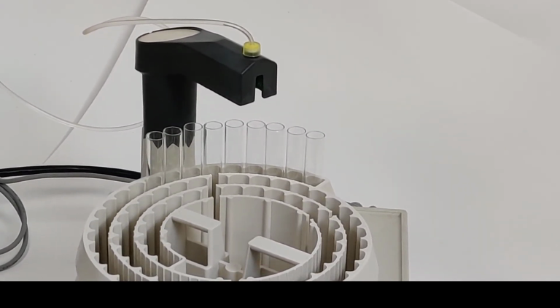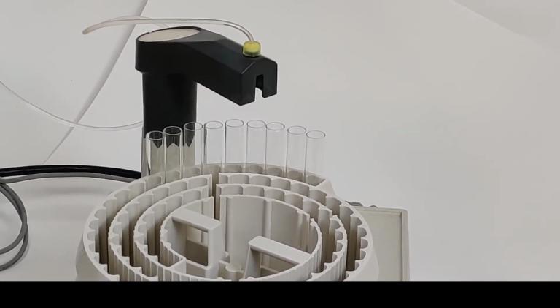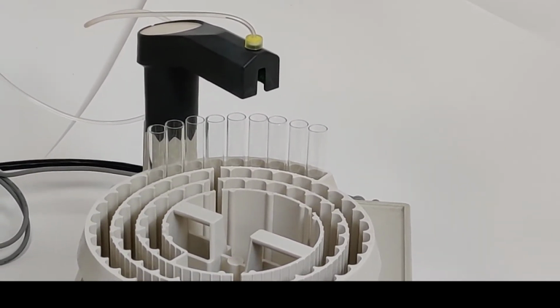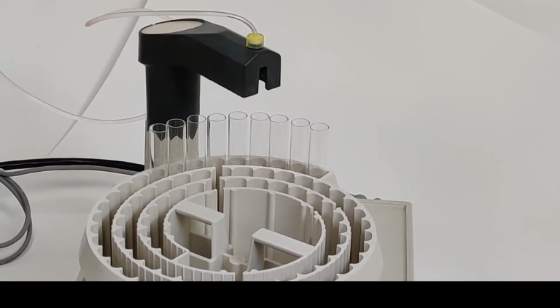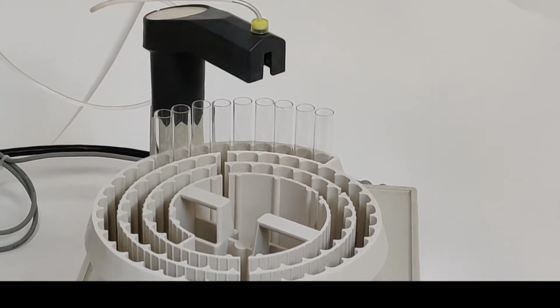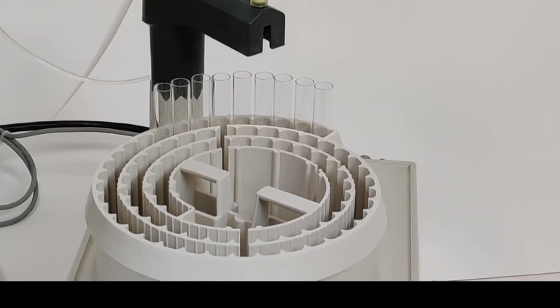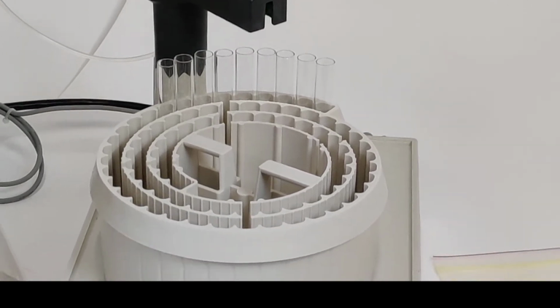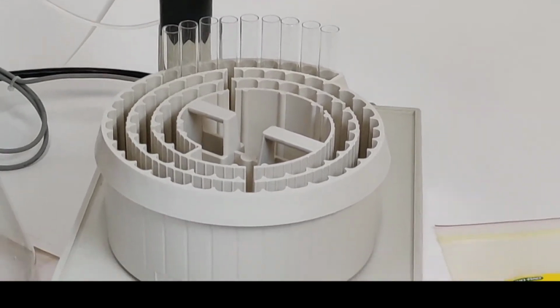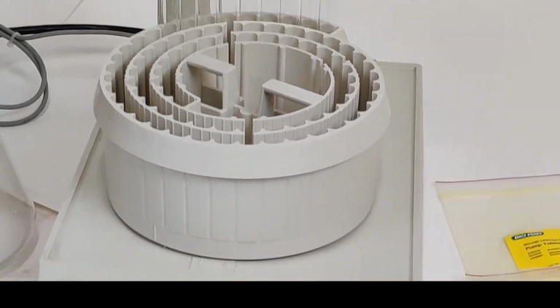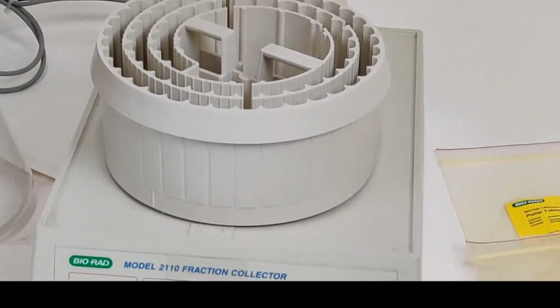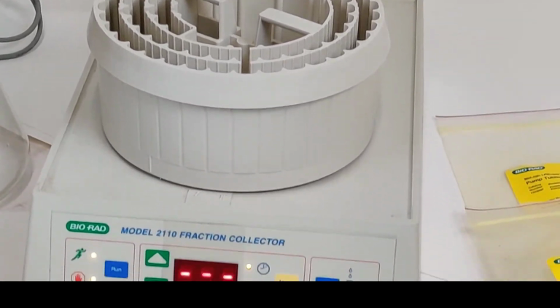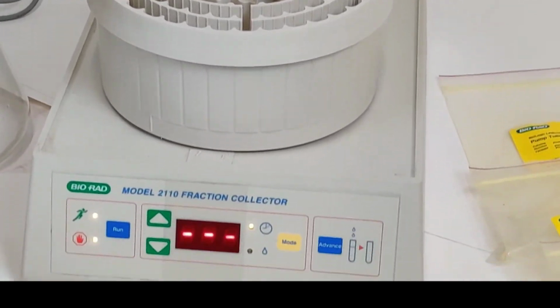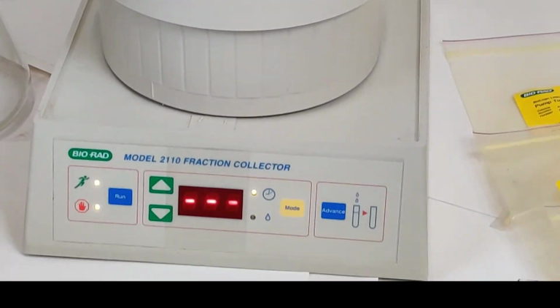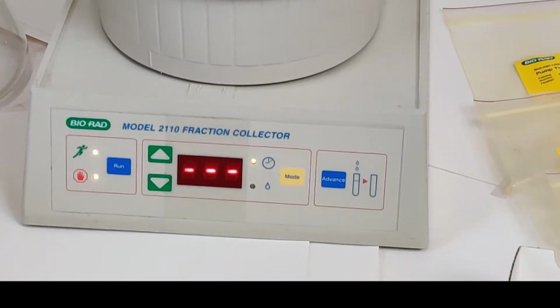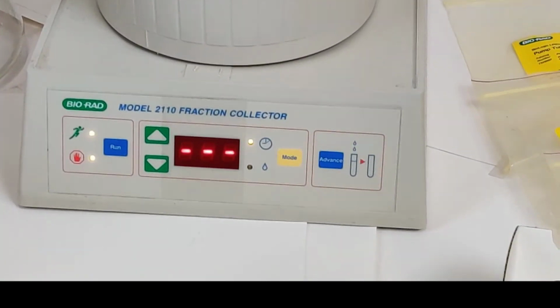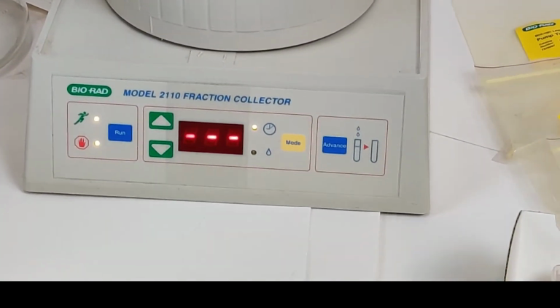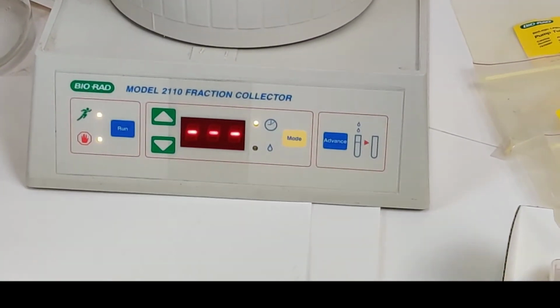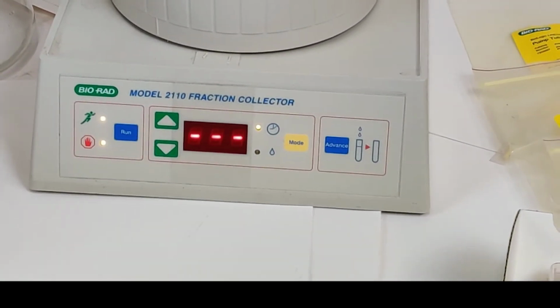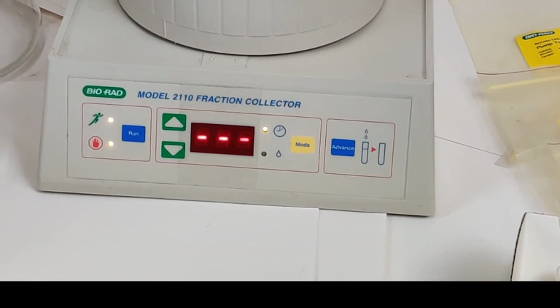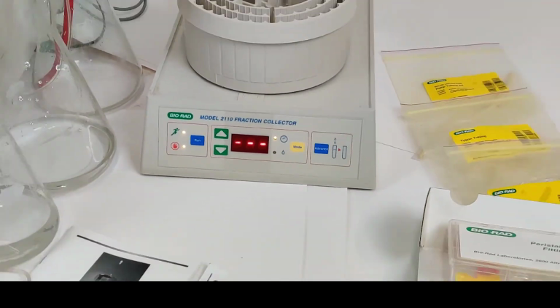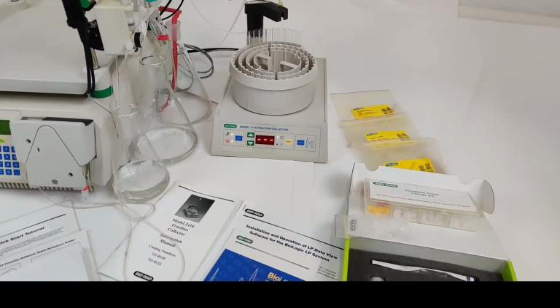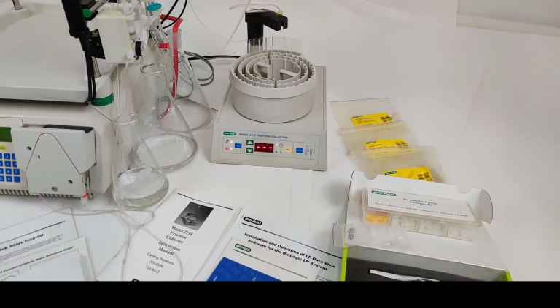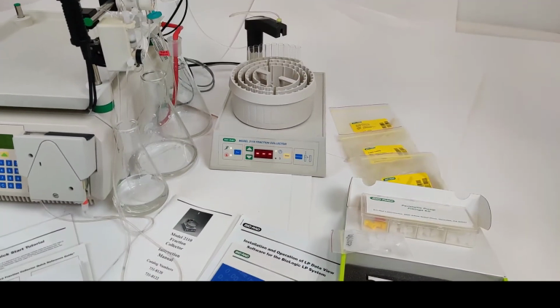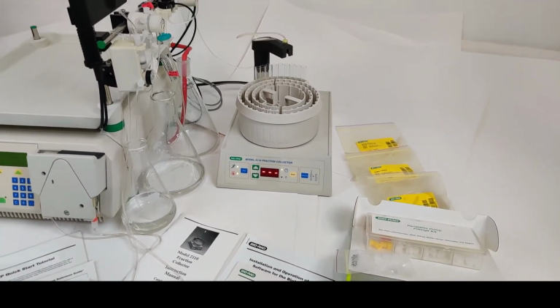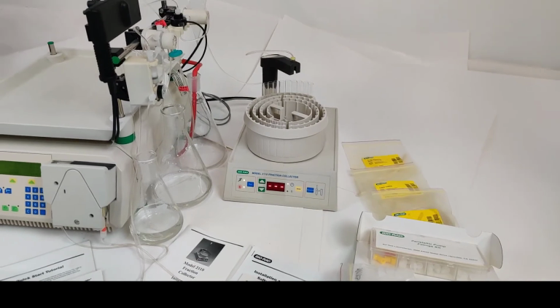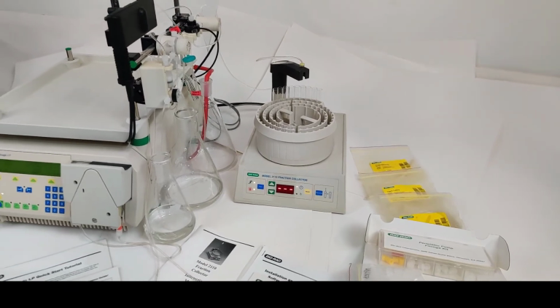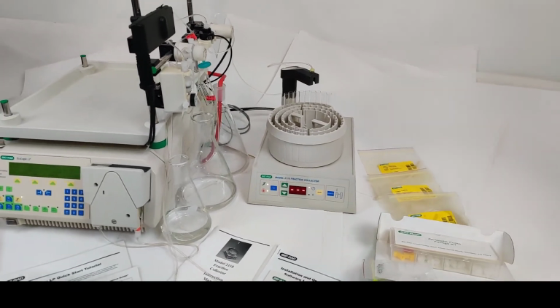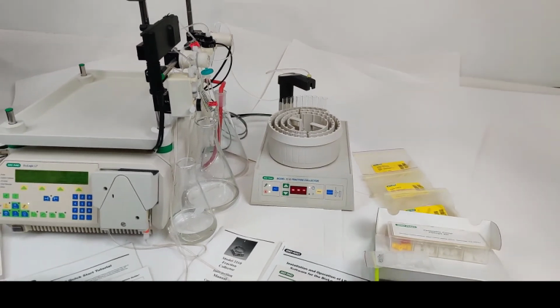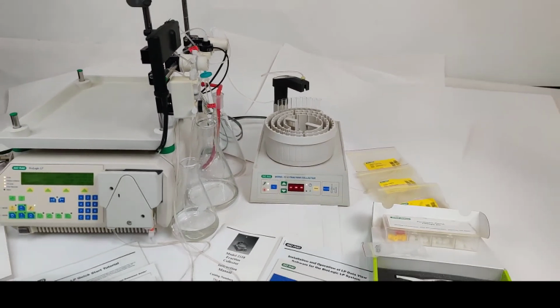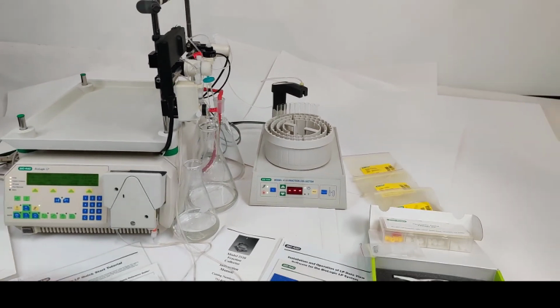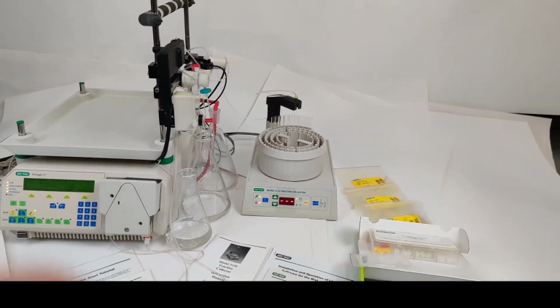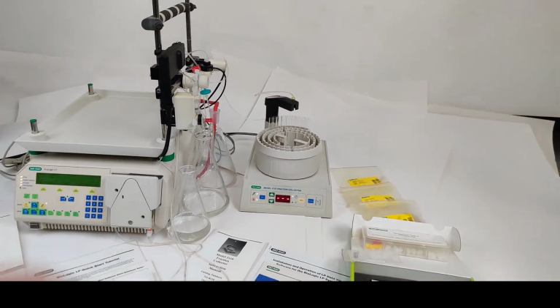There it is — it's dispensing. Beautiful. Thank you very much.